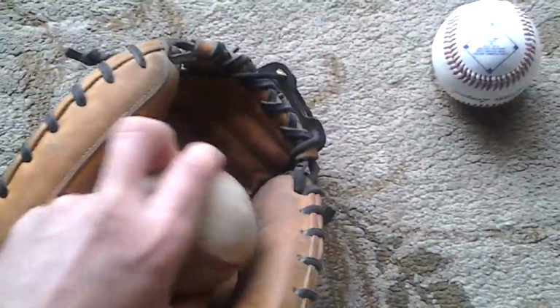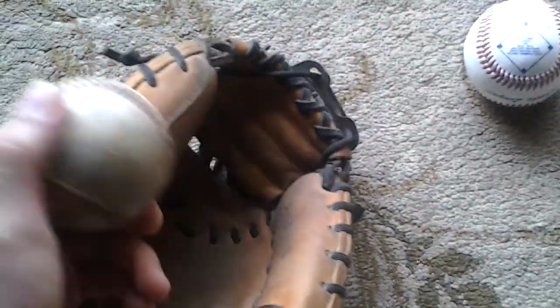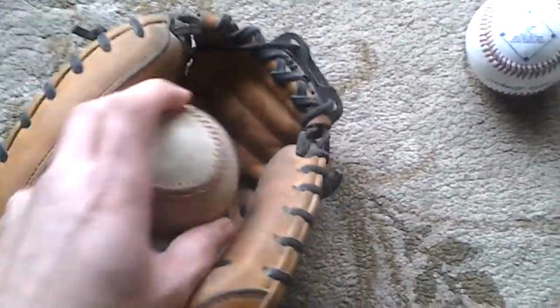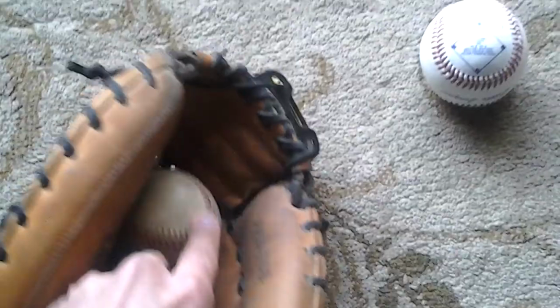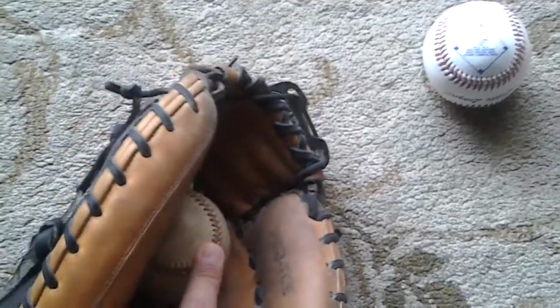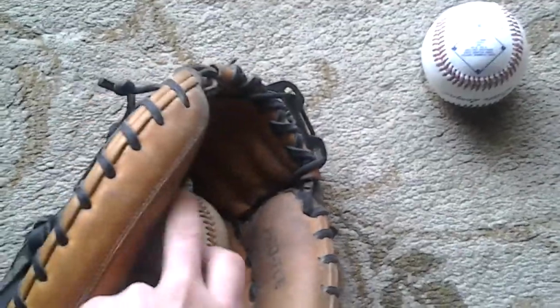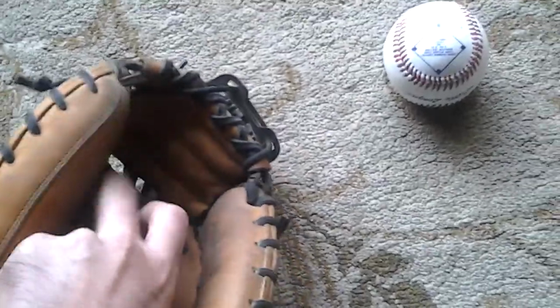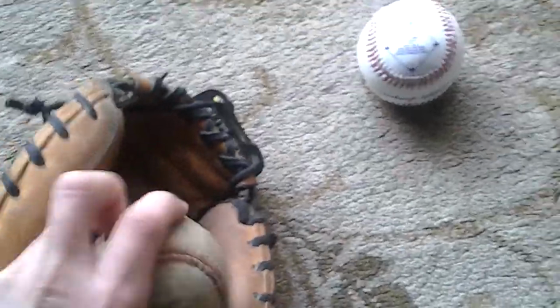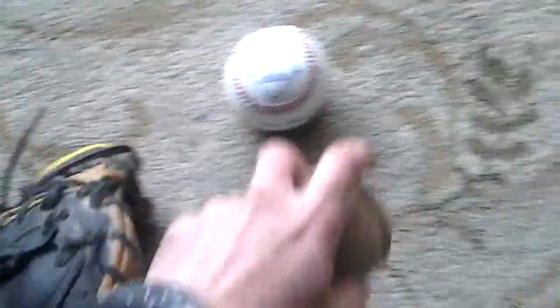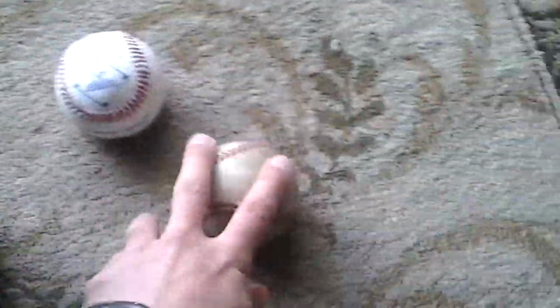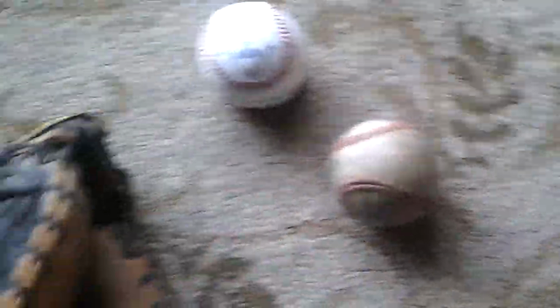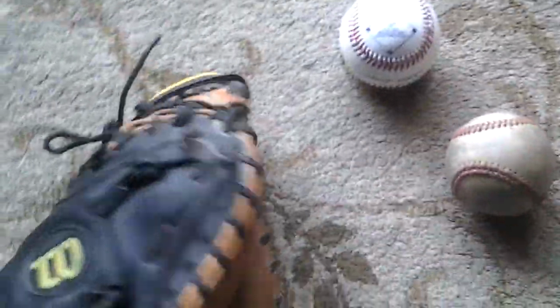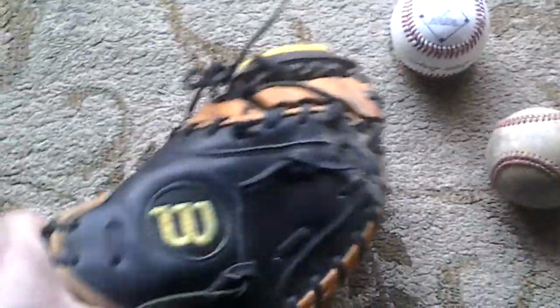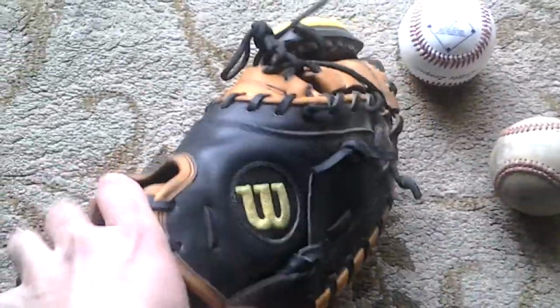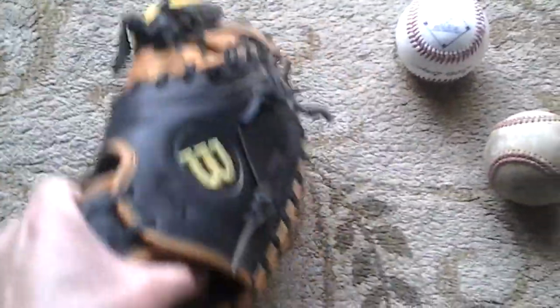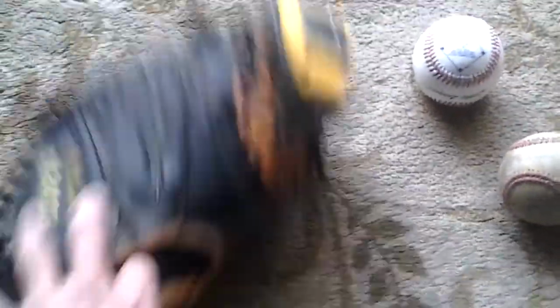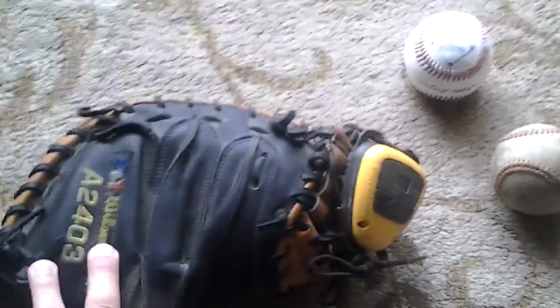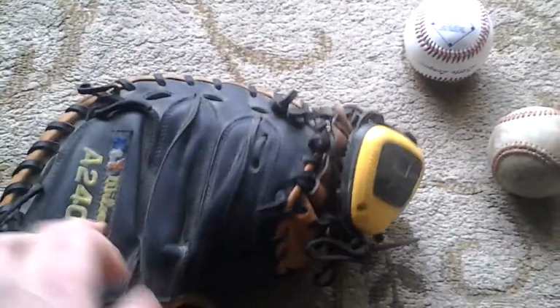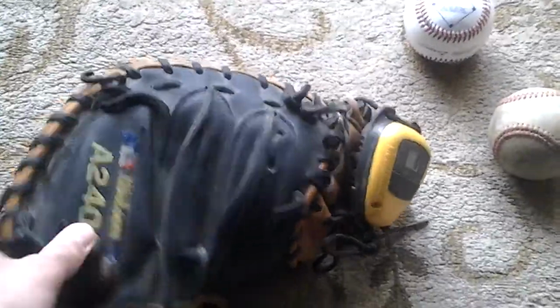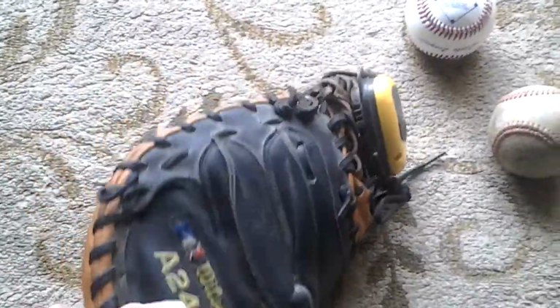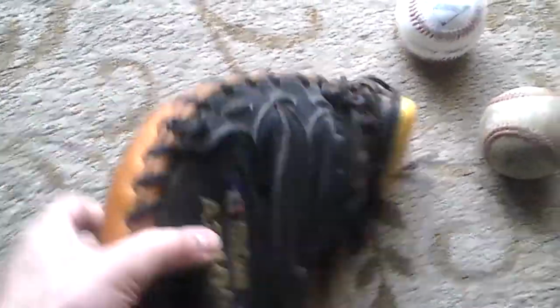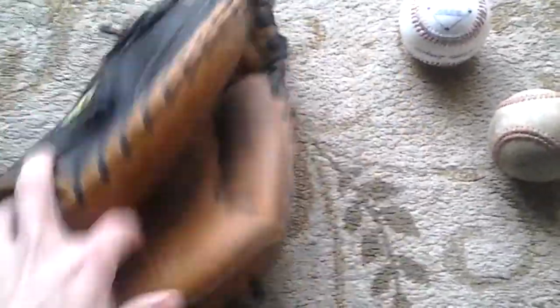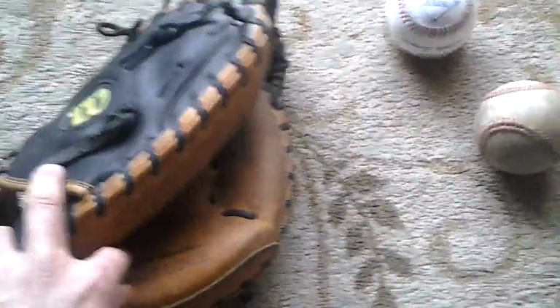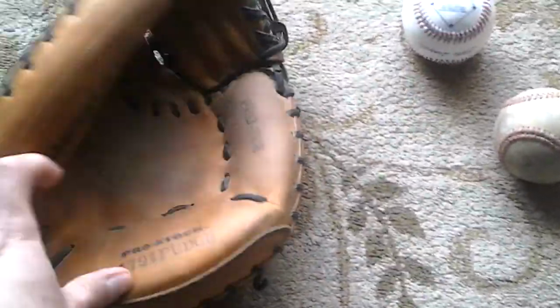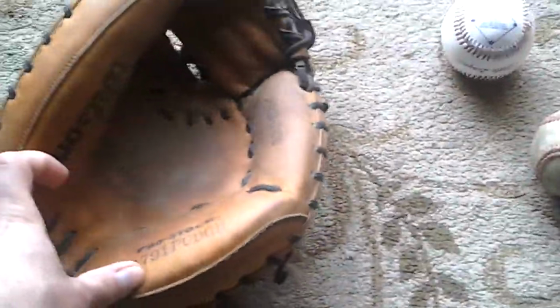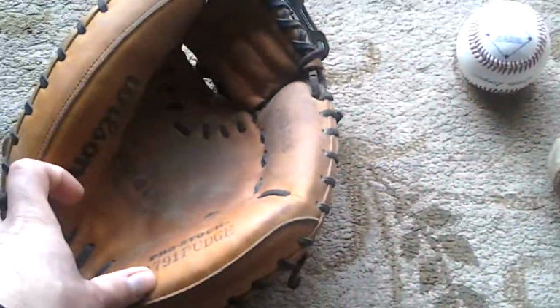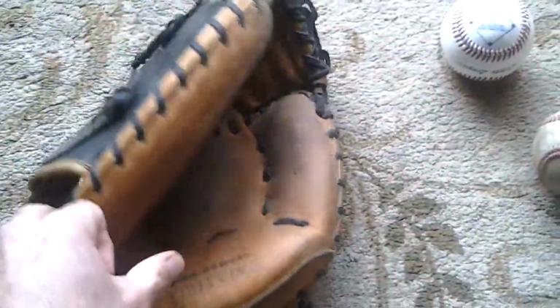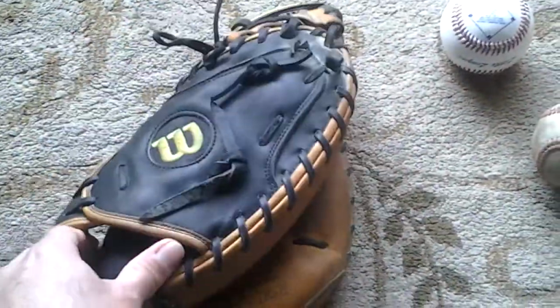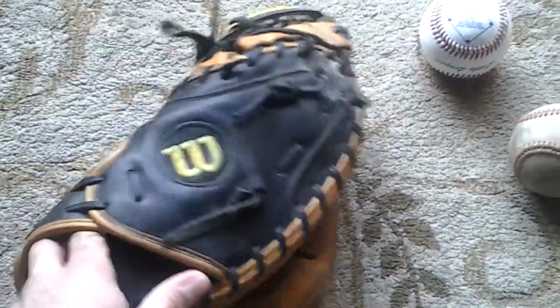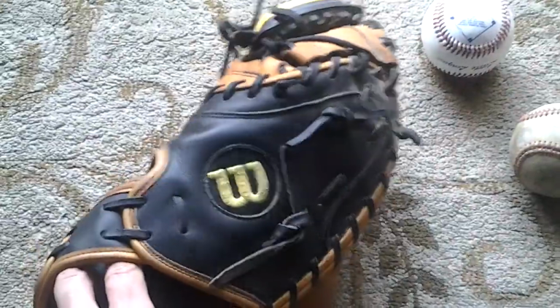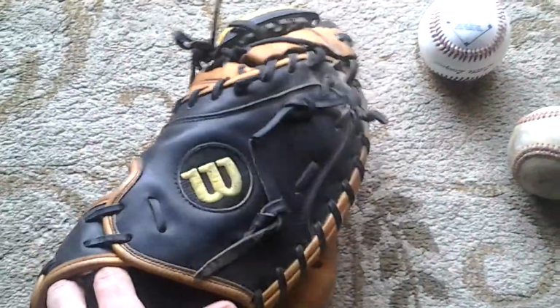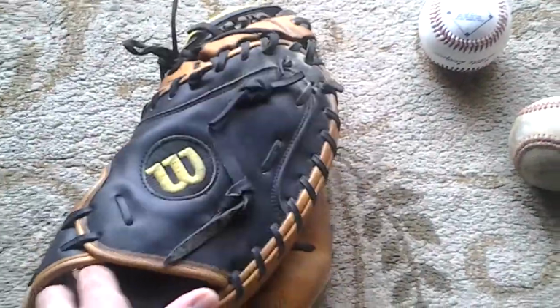I've got a ball in here, you notice — I like to keep a ball in there. For you guys that are just beginning to understand baseball gloves, always keep at least one ball, depending on what type of glove it is, in your glove.